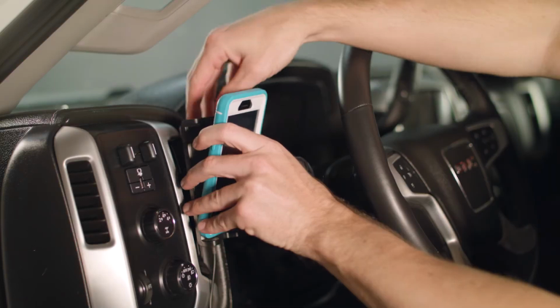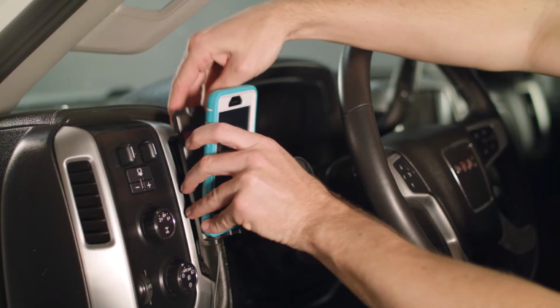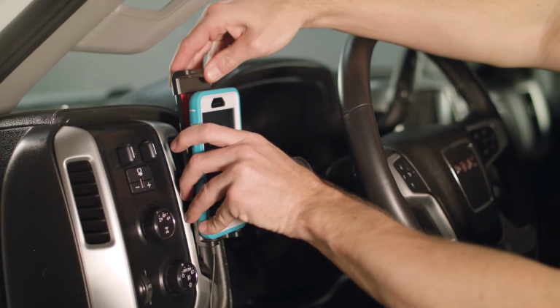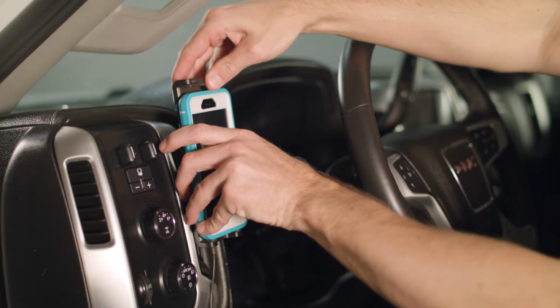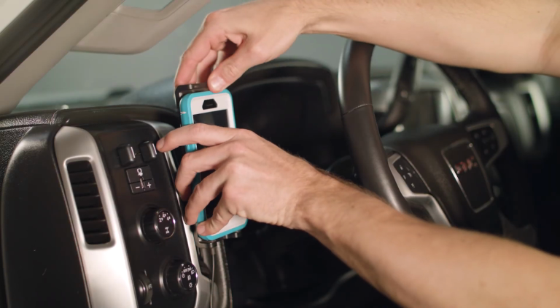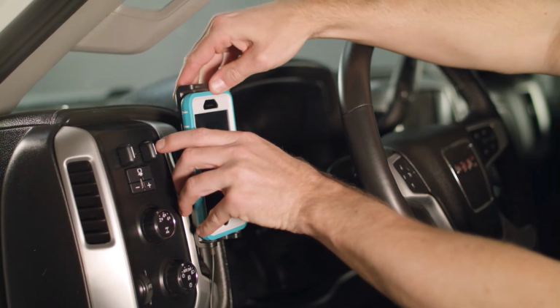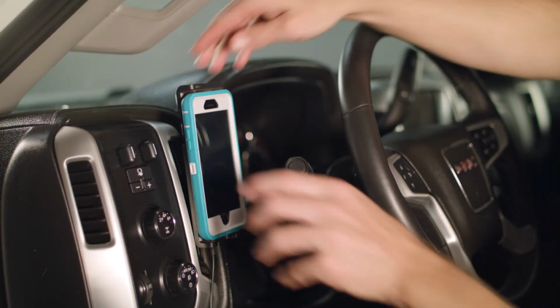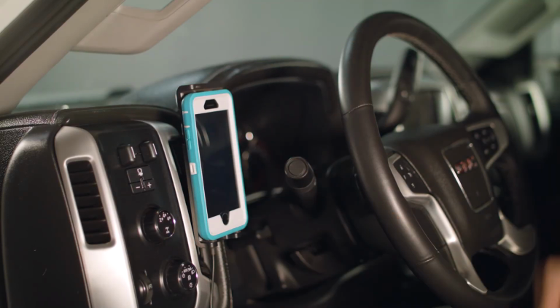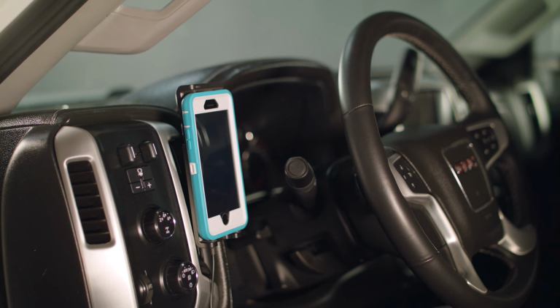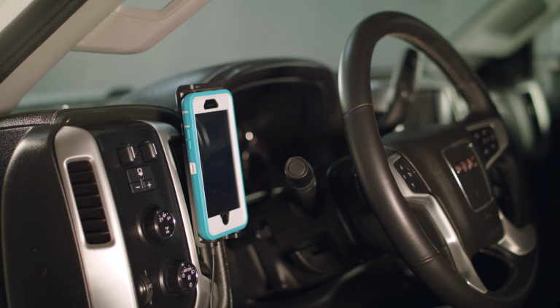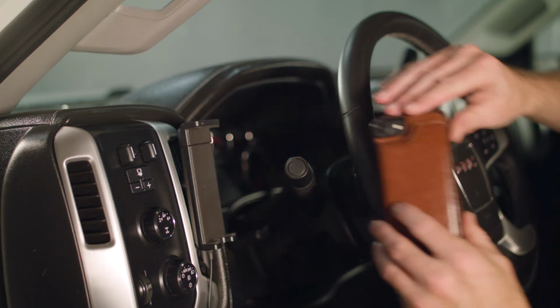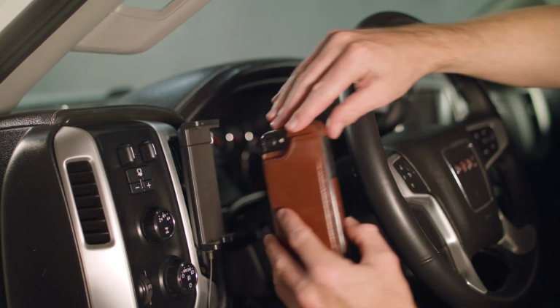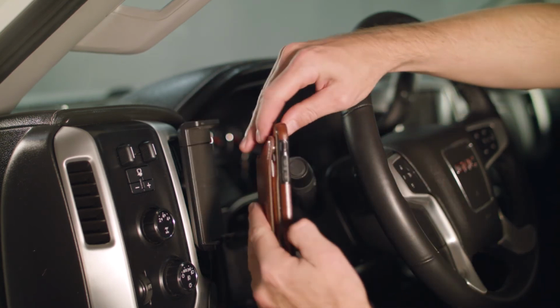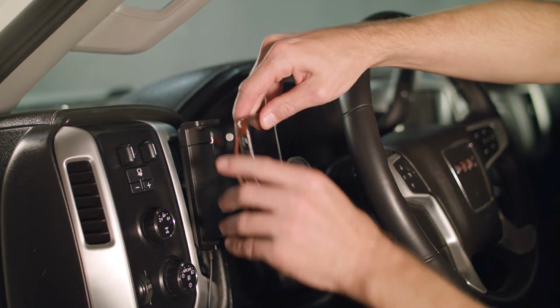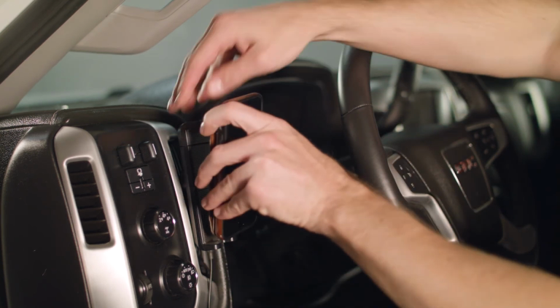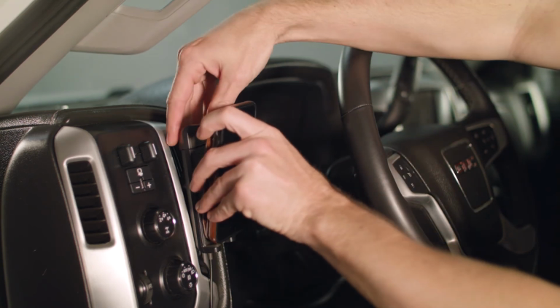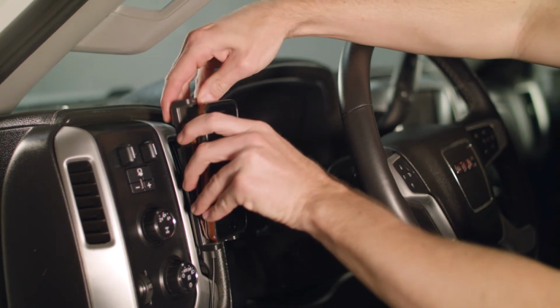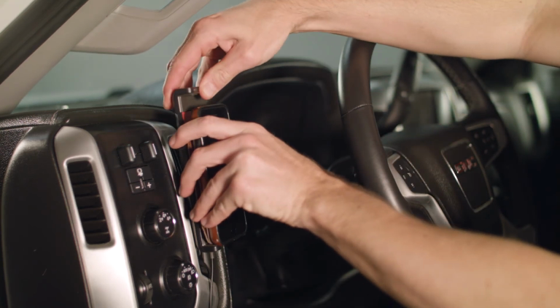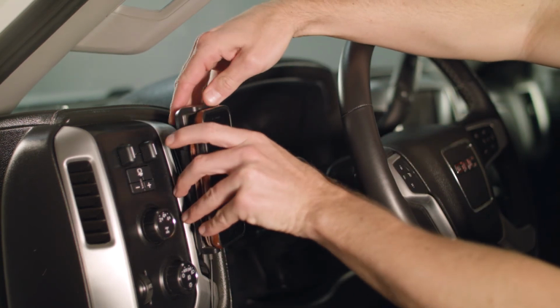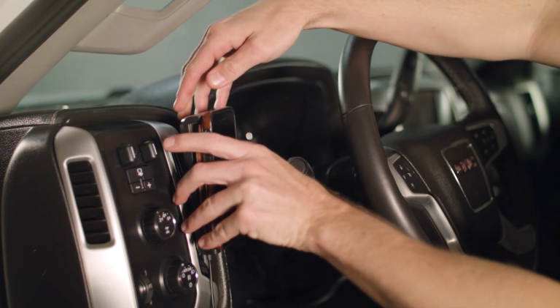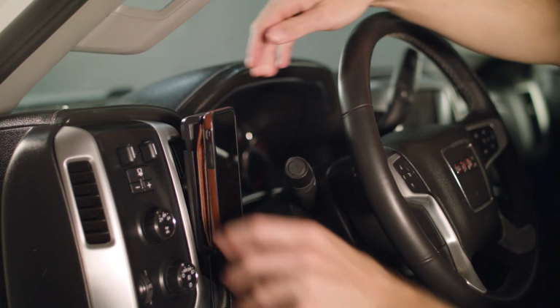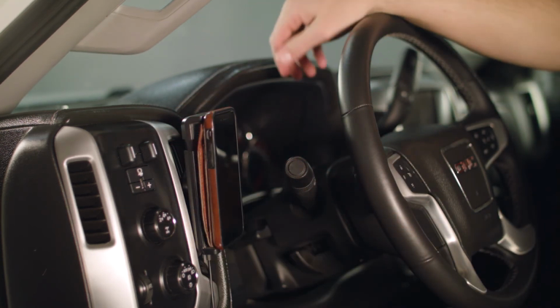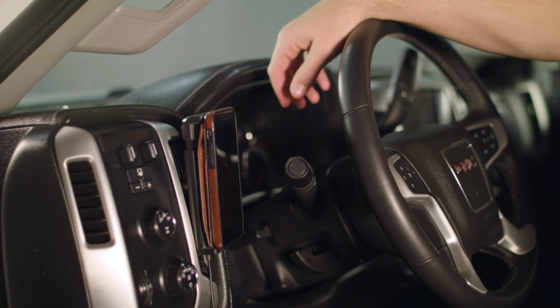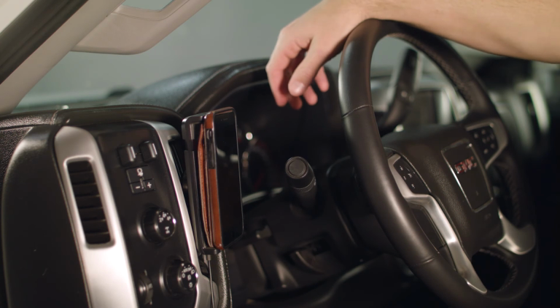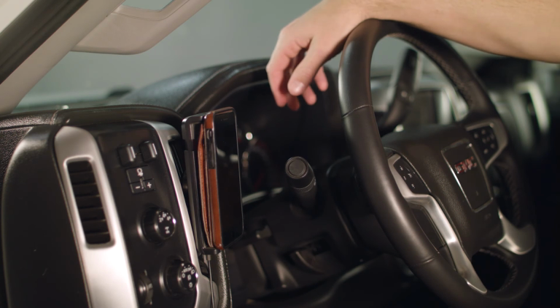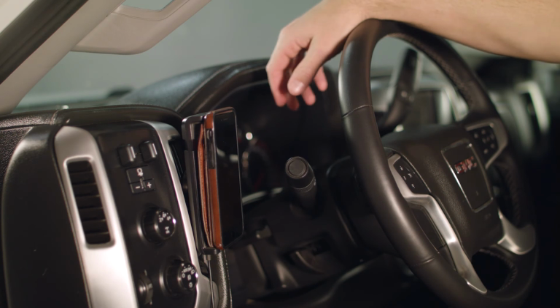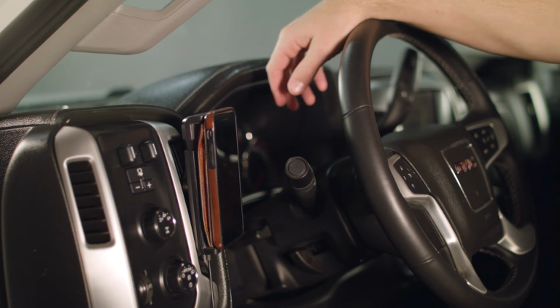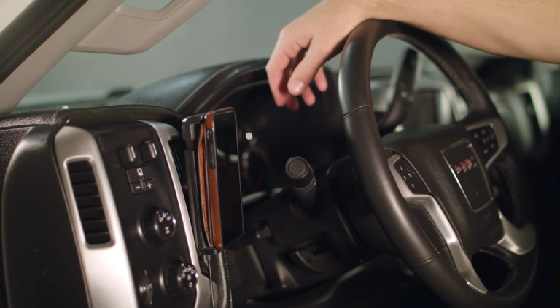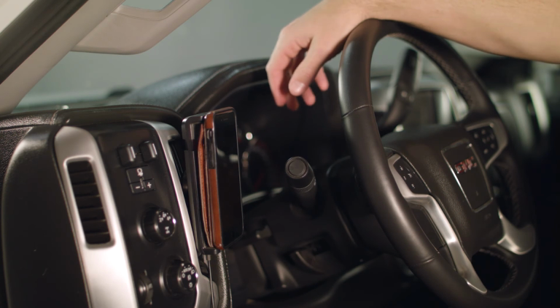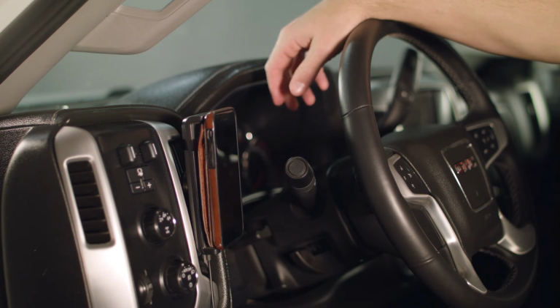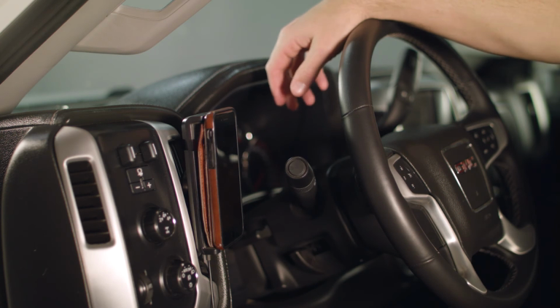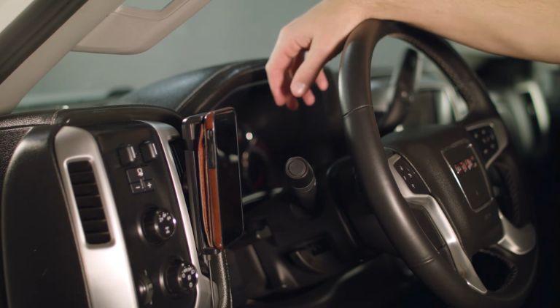For best performance, we recommend avoiding bulky cases. Wallet style phone cases can make it hard for your phone to fit in the Drive Sleek's cradle, and security chips from cards in the wallet interfere with cellular signal.